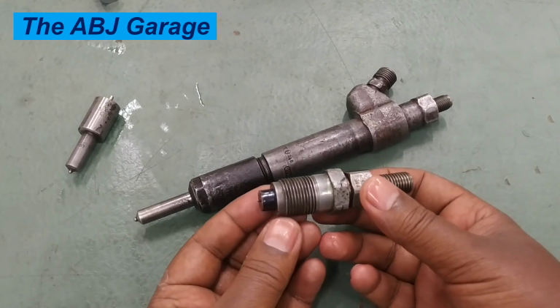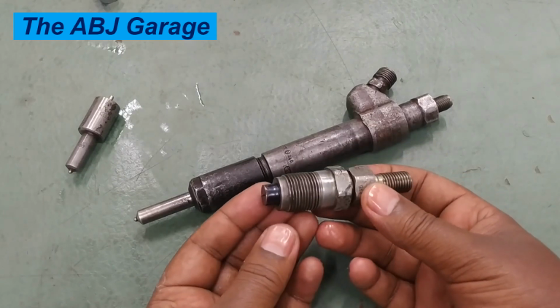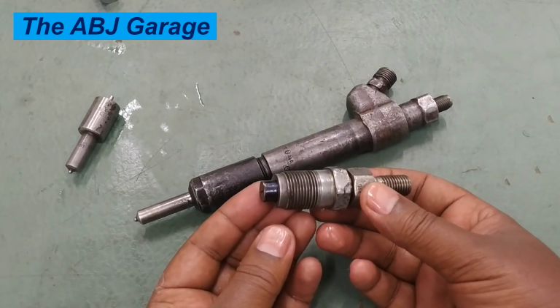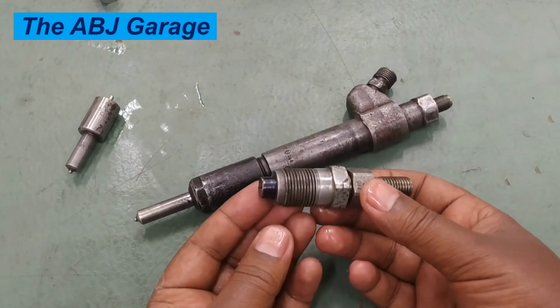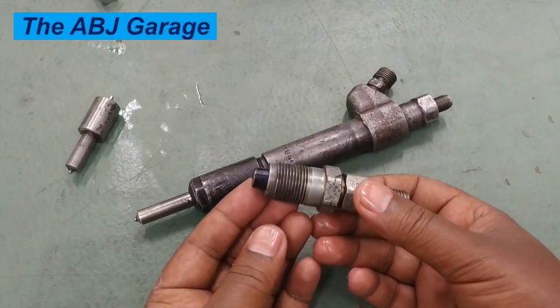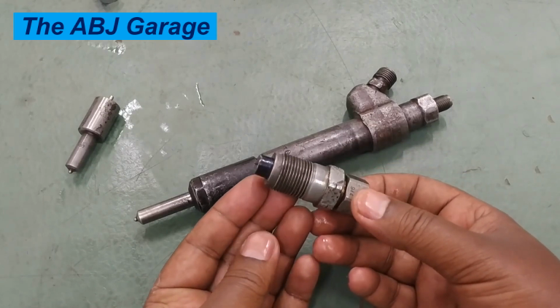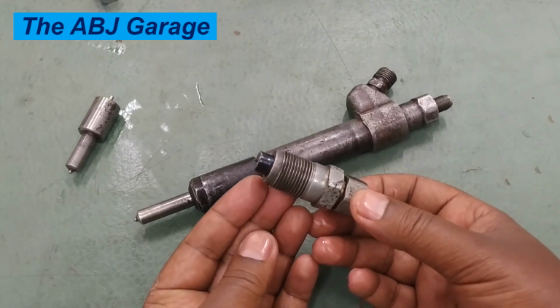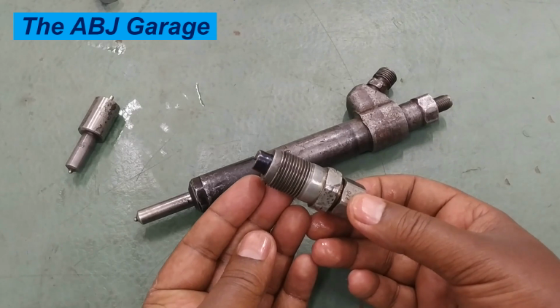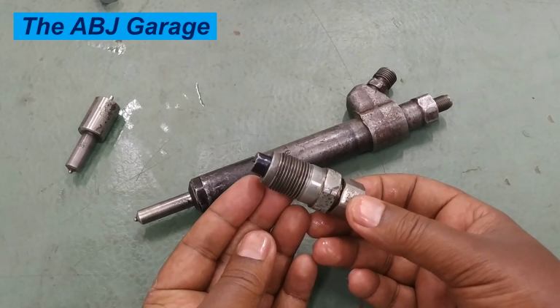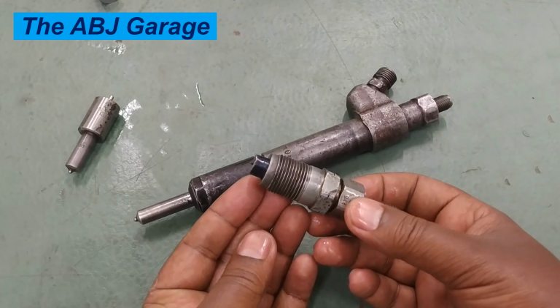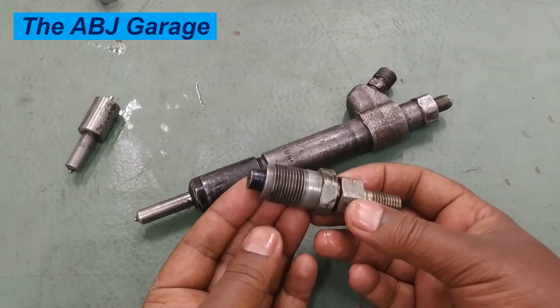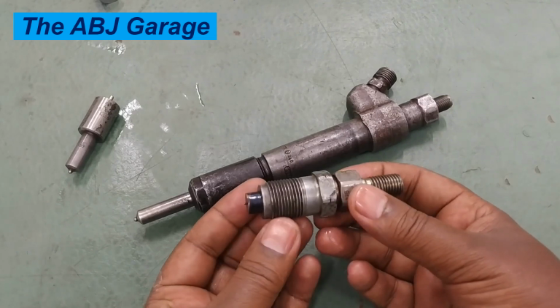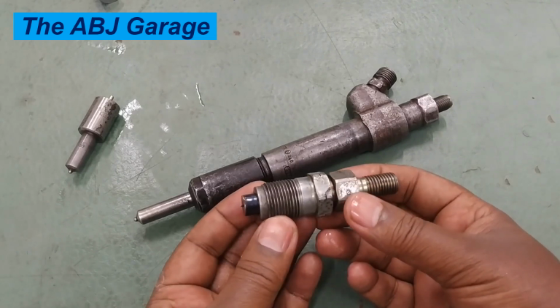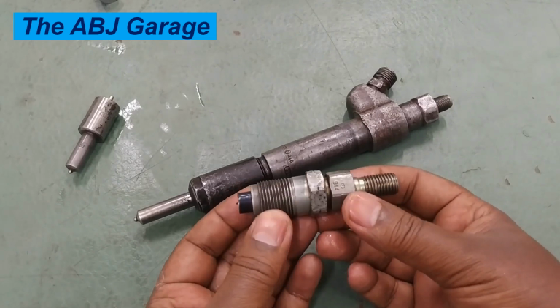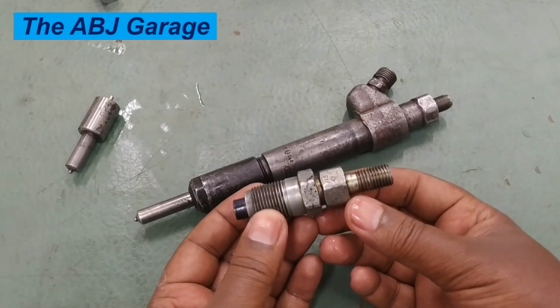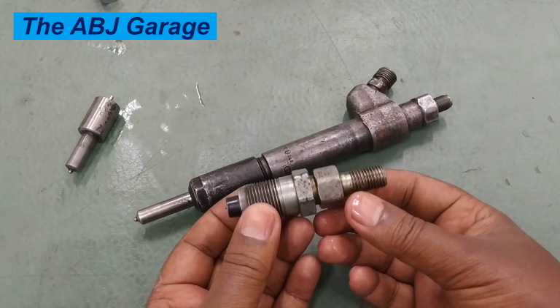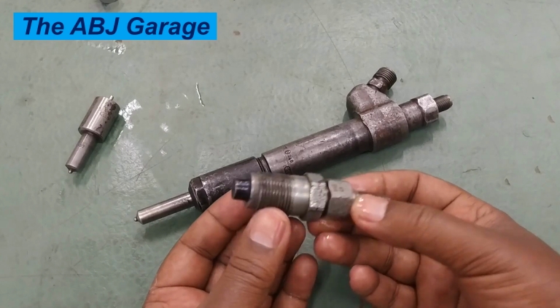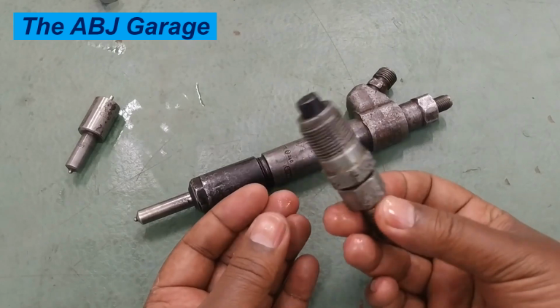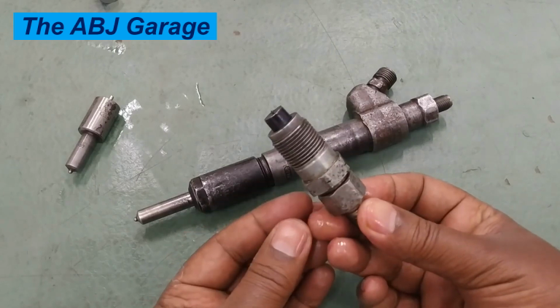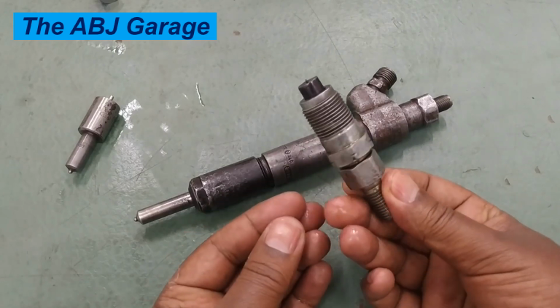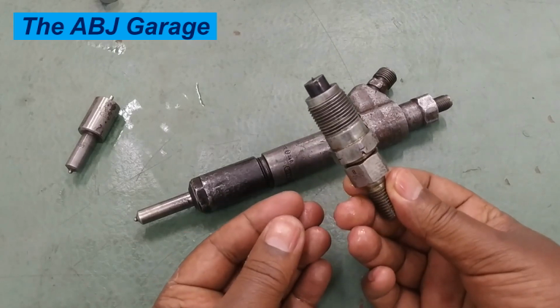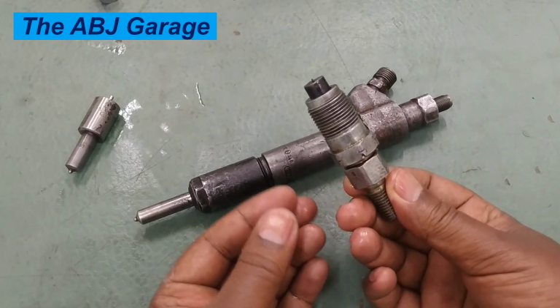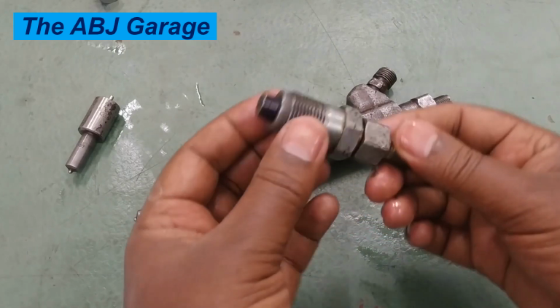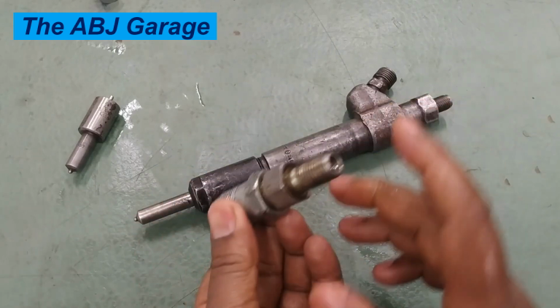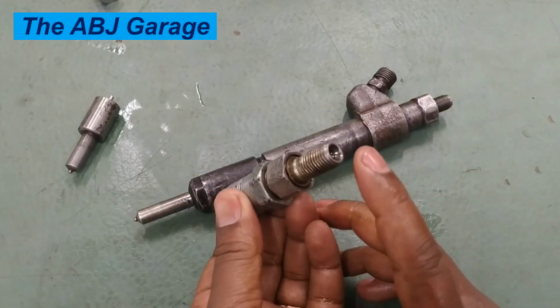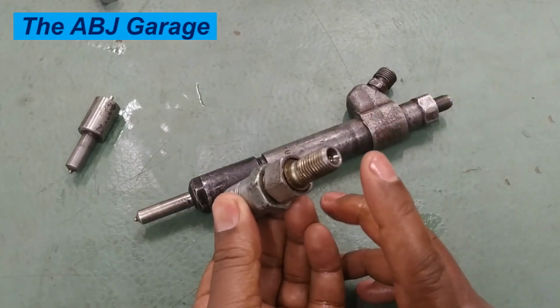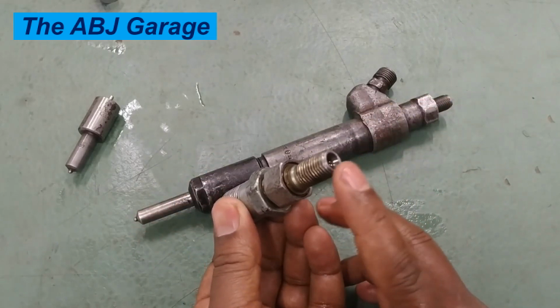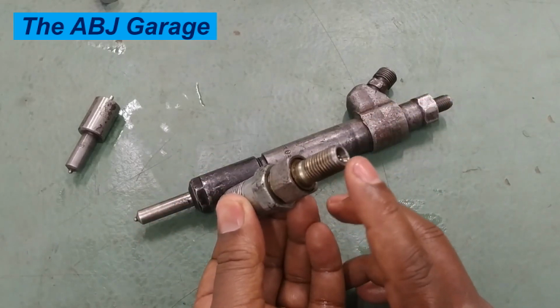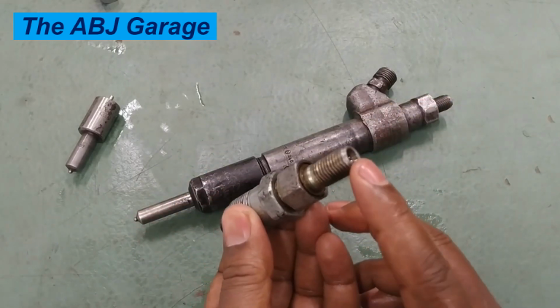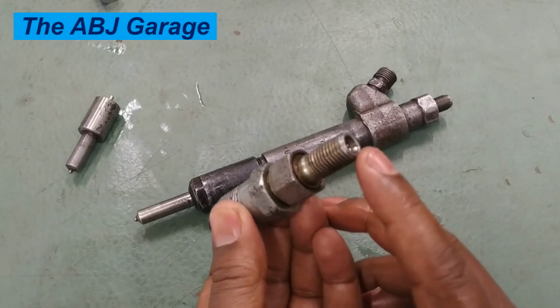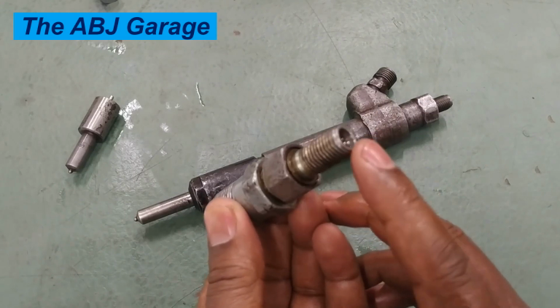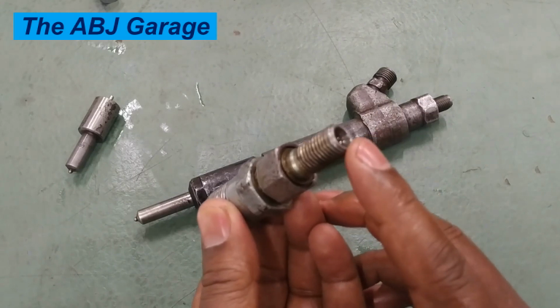Conventionally, on diesel engines, we have two types of injectors that are operated by fluid pressure. This one is a pintle type. In the pintle type, fuel will be supplied — high pressure fuel will be supplied on this side.